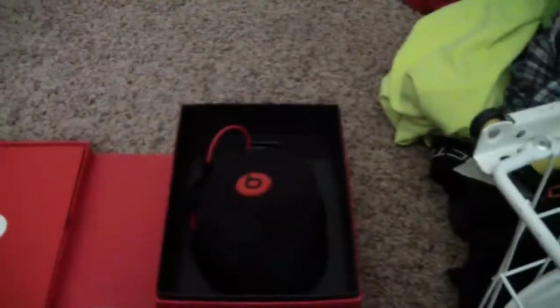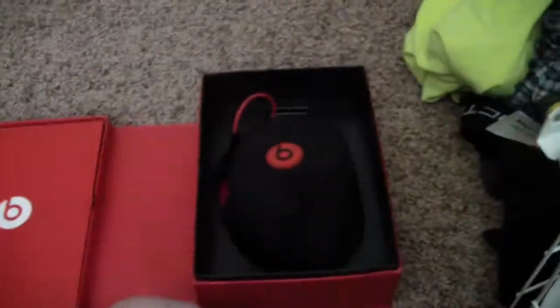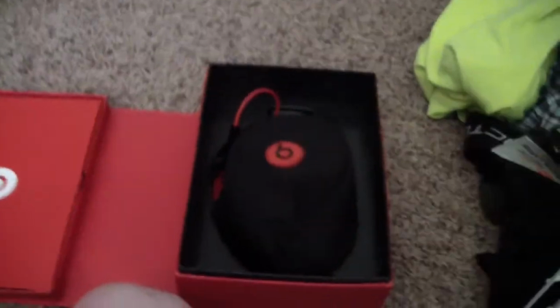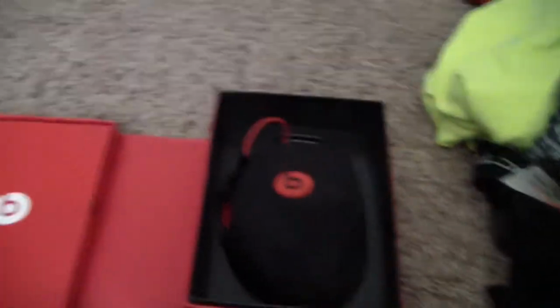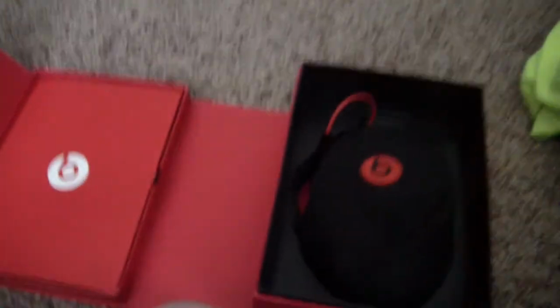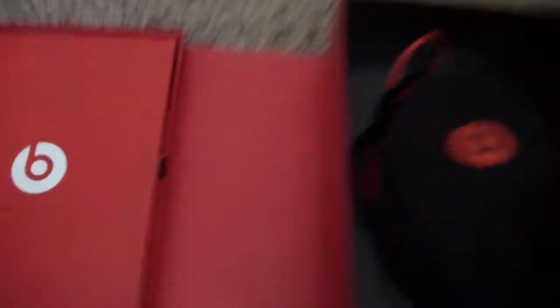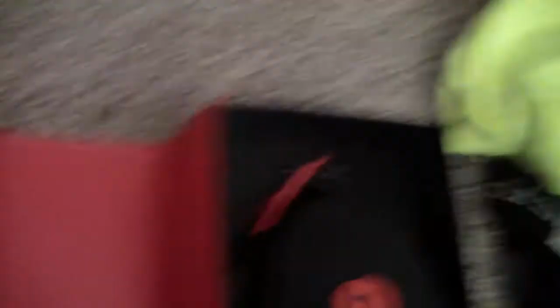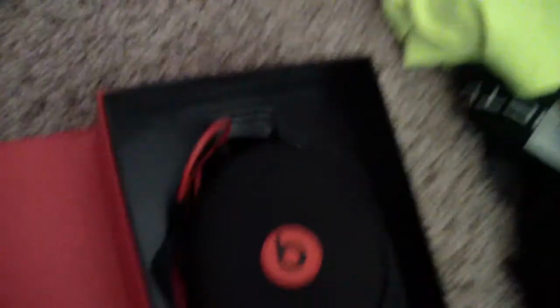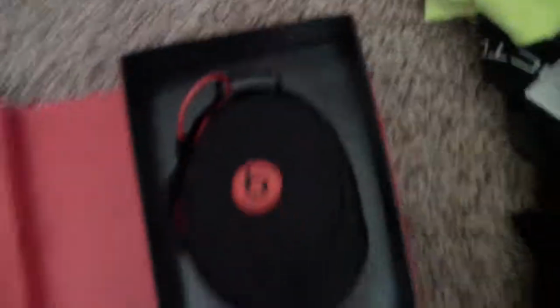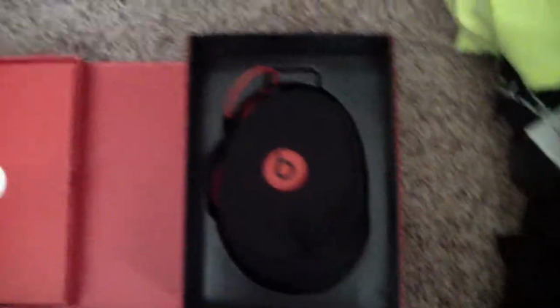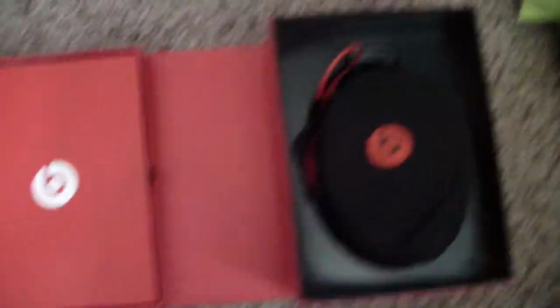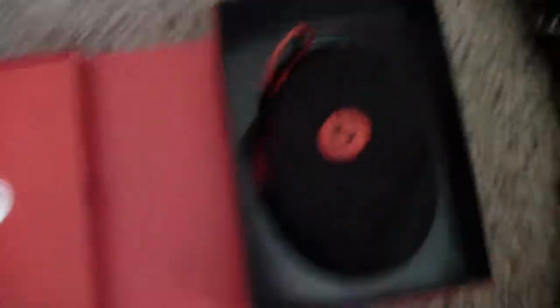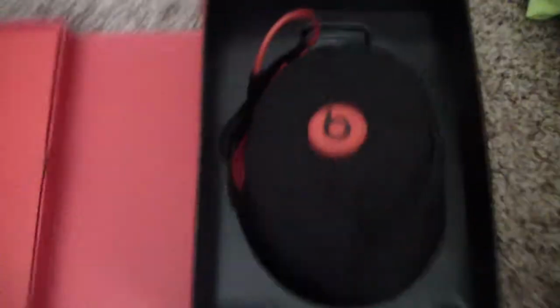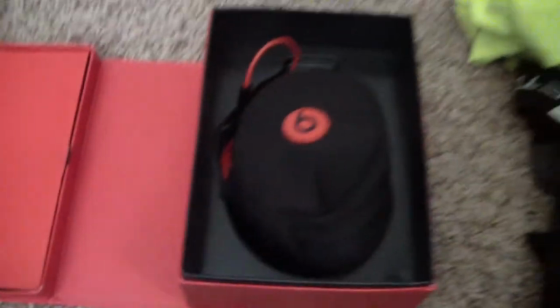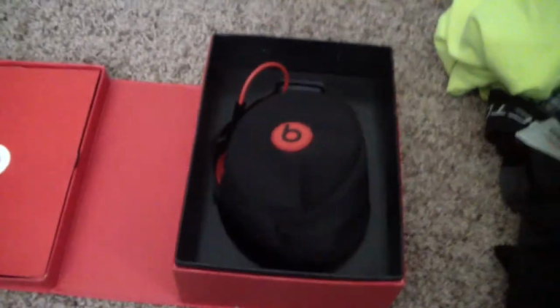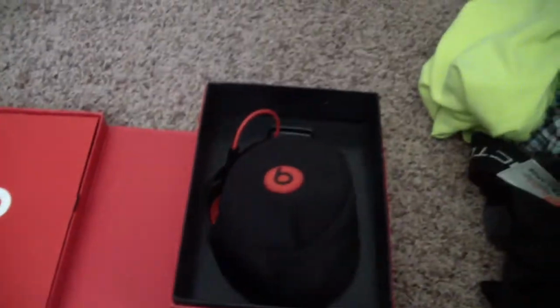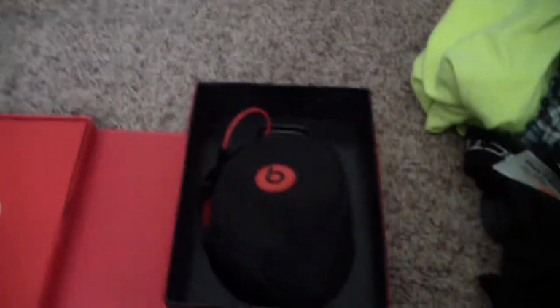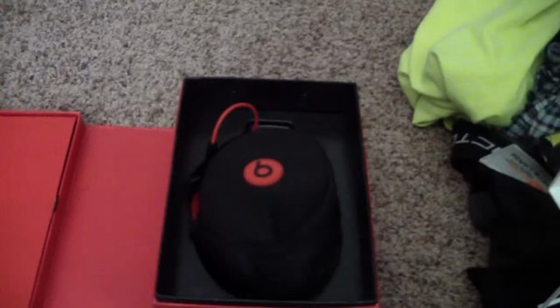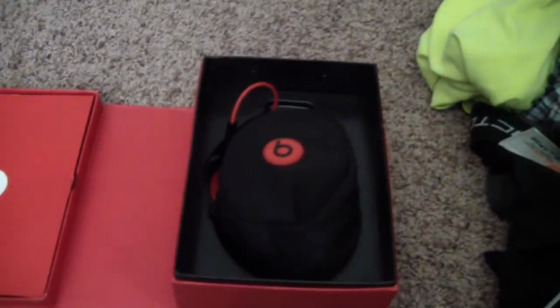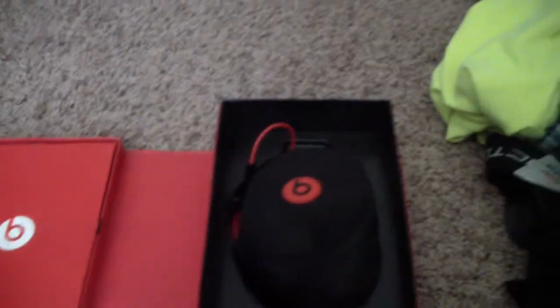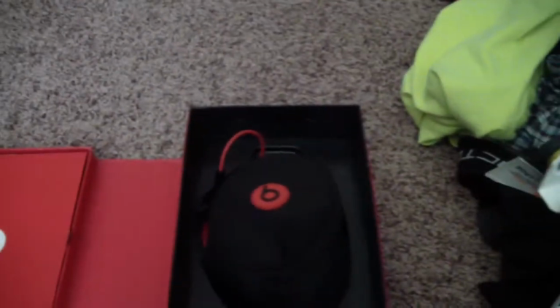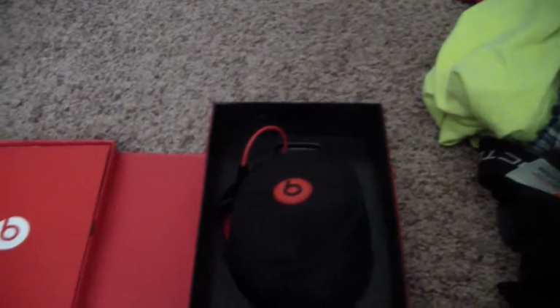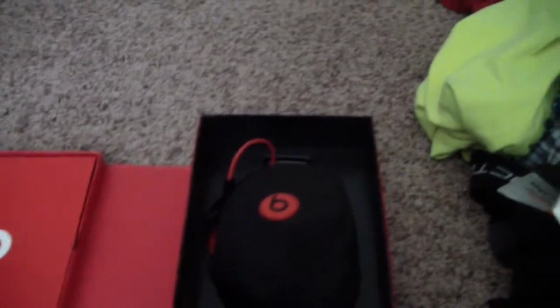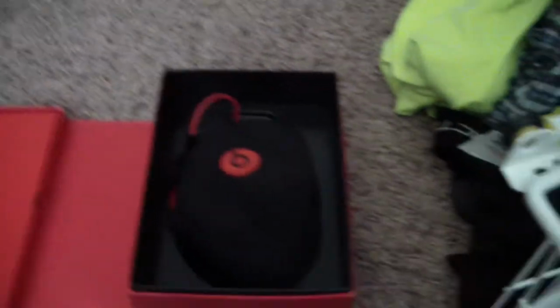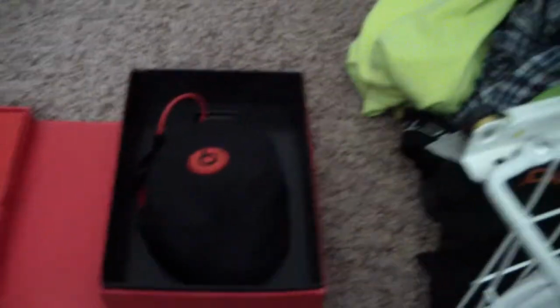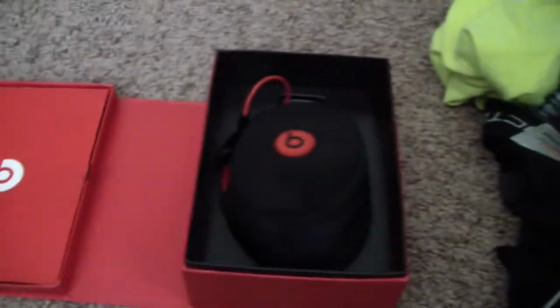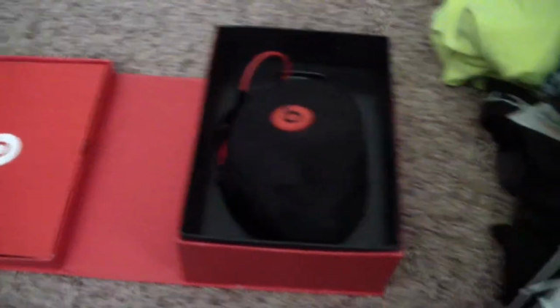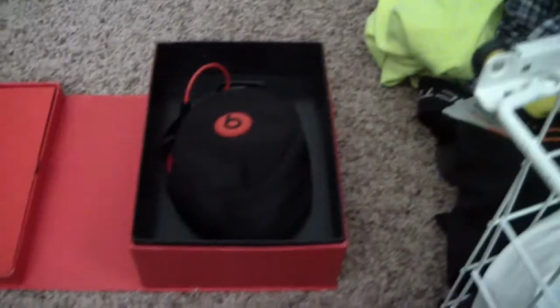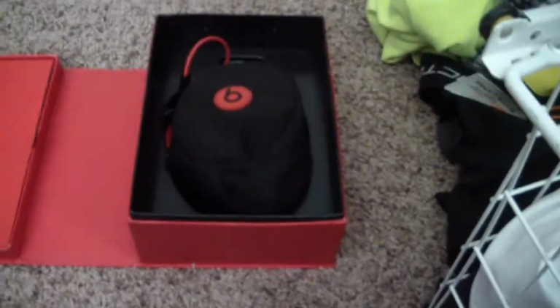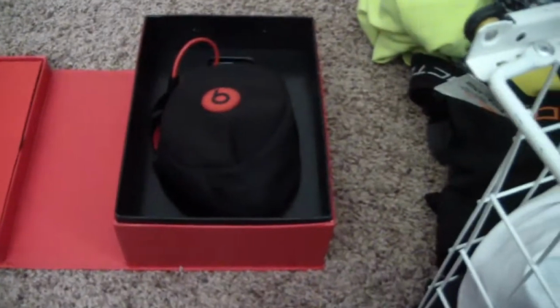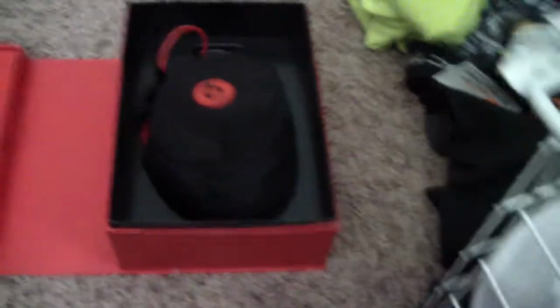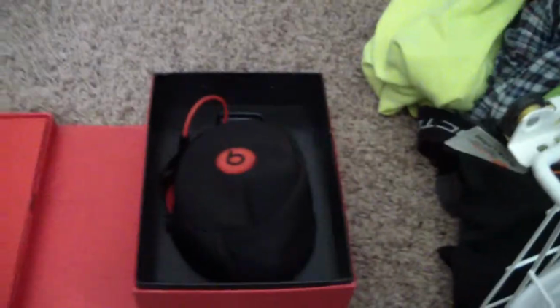They're the older versions, but they're new to me. I got them February of this year. I like these a lot — they have great sound quality, and they don't break very easily.